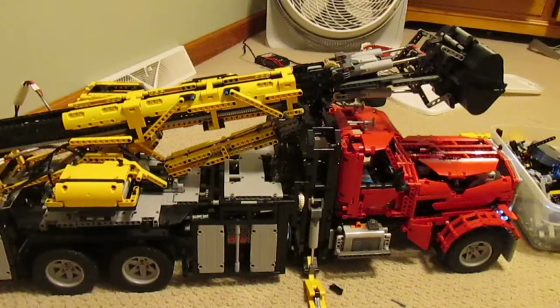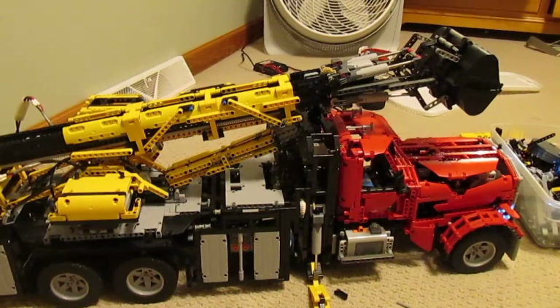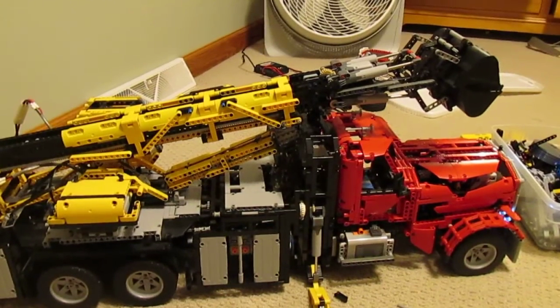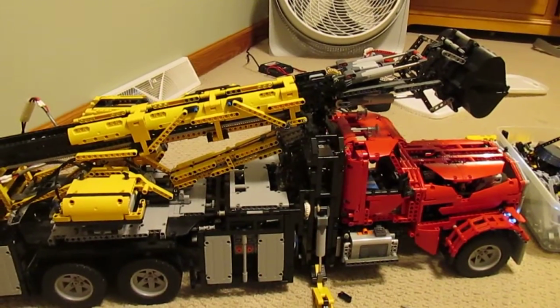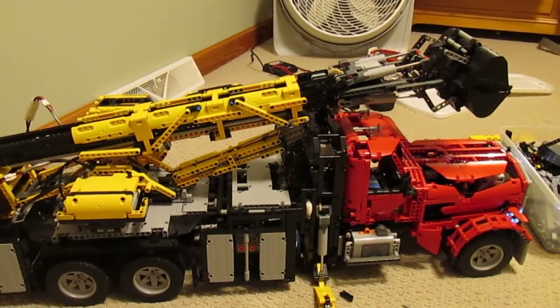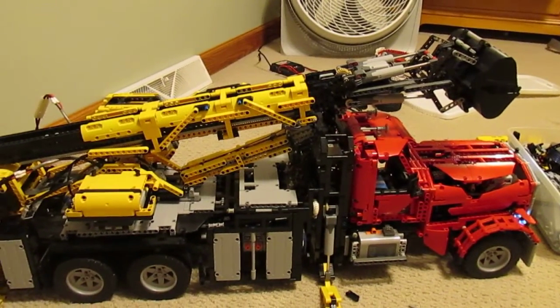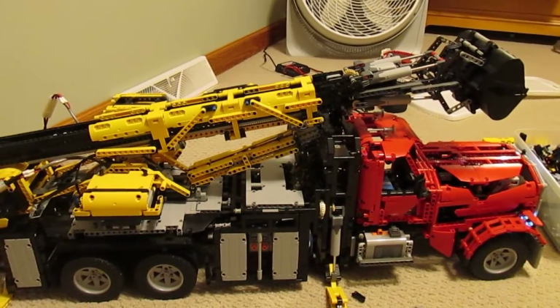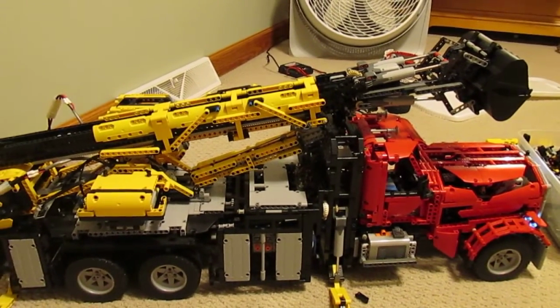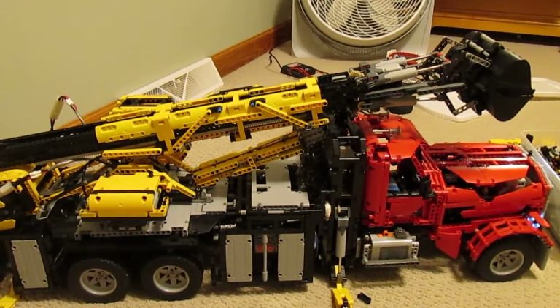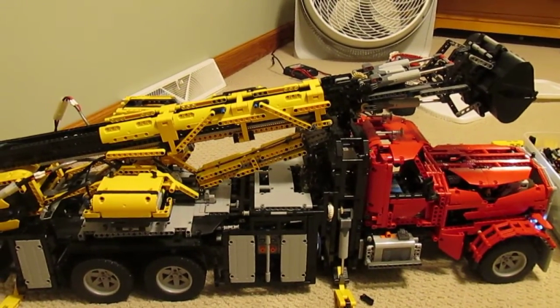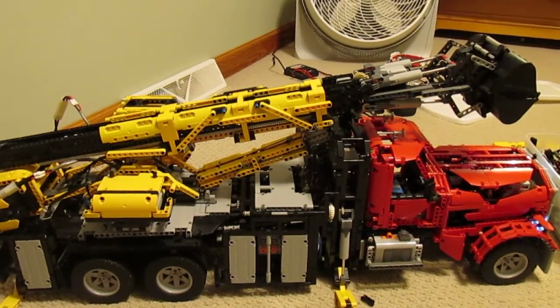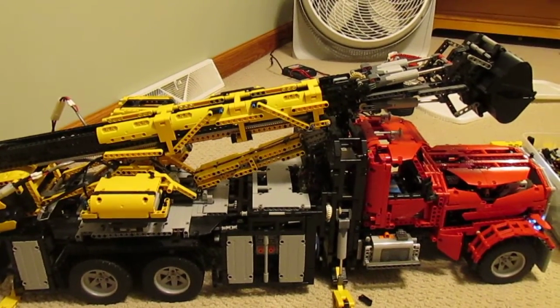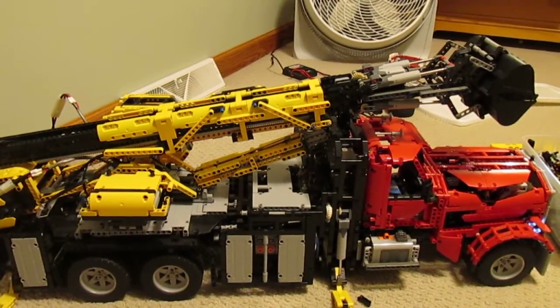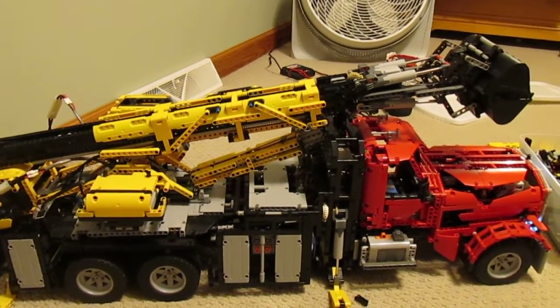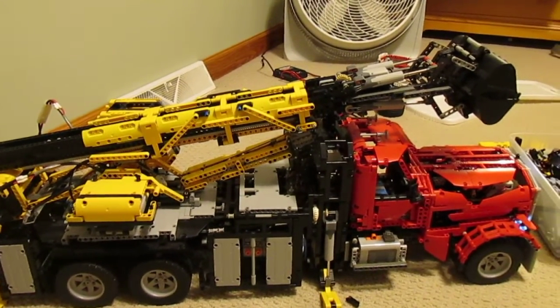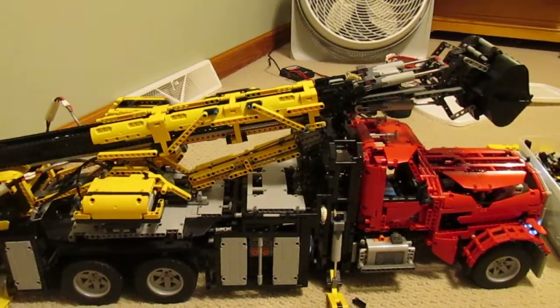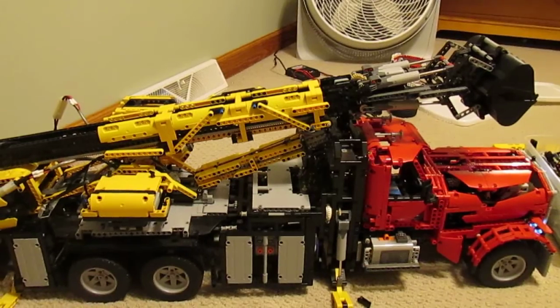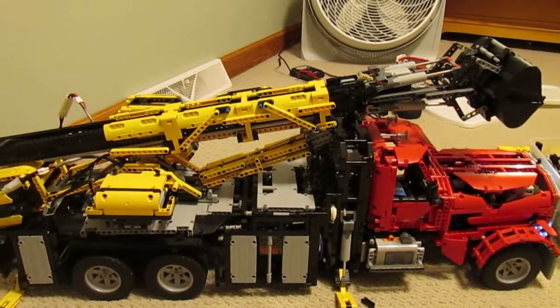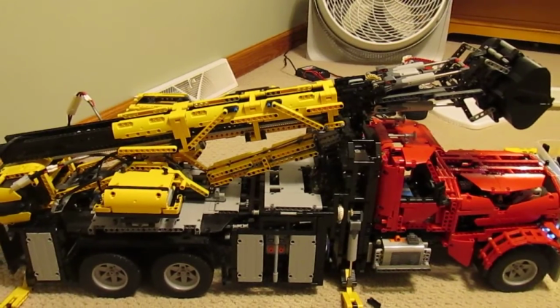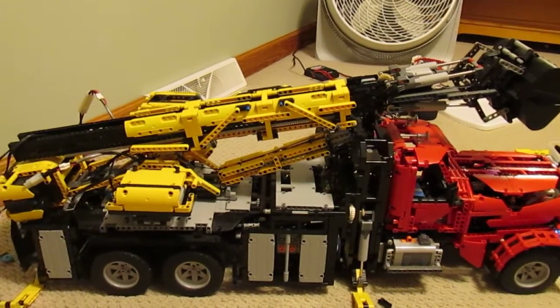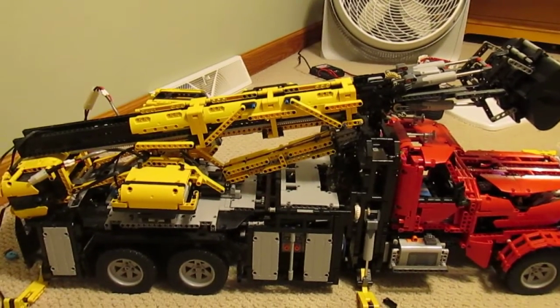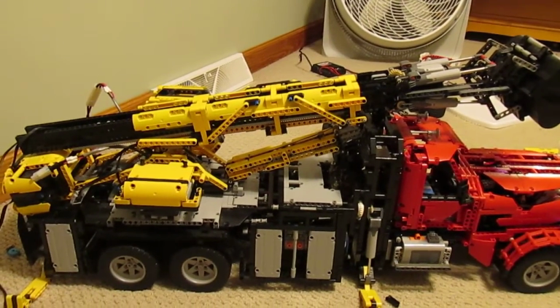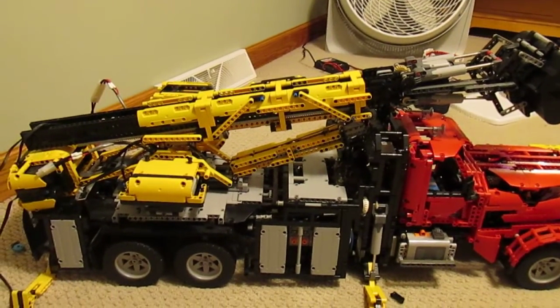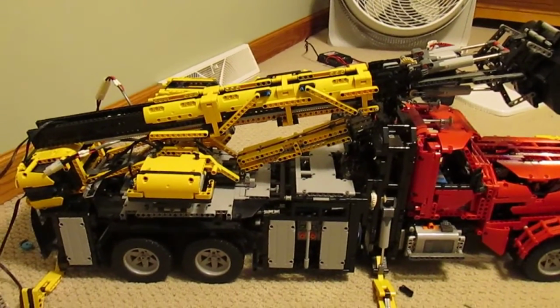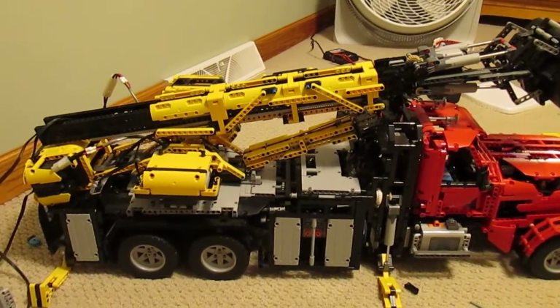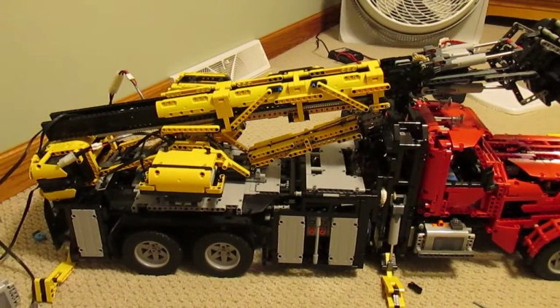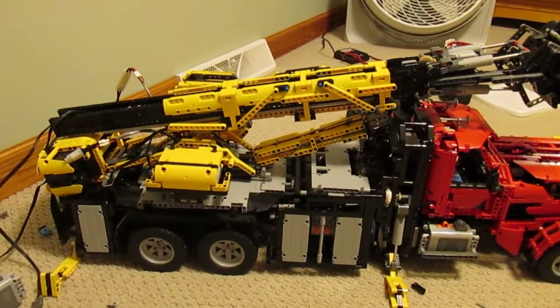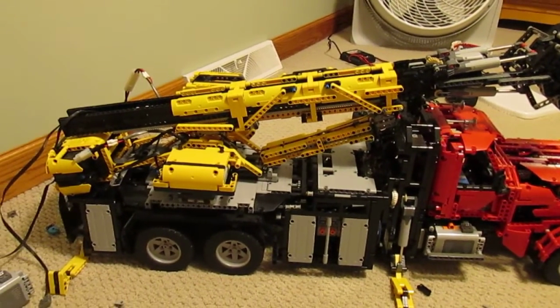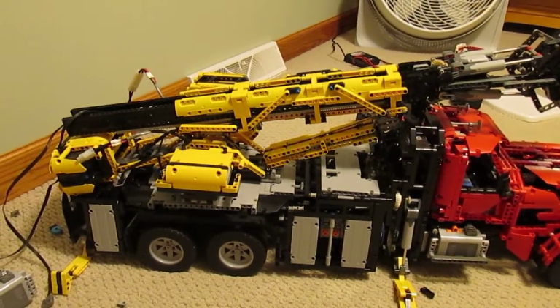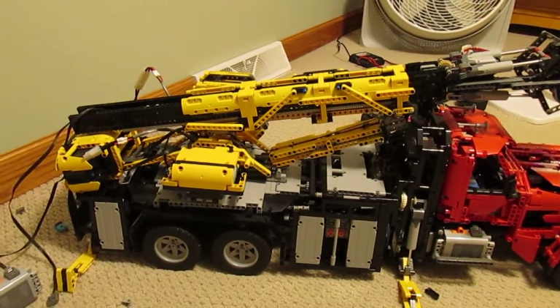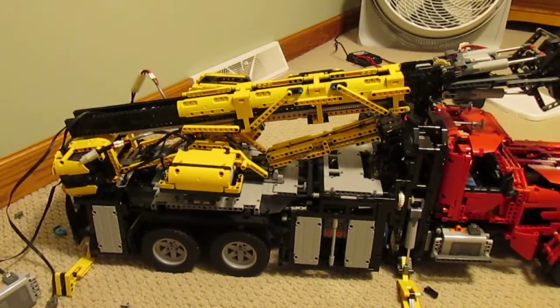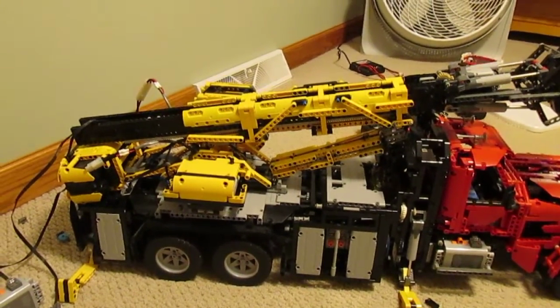Hello YouTube, this is Nathan Morley with another video on the LEGO salvage truck. Construction has now progressed from the truck portion of the machine to the arm portion of the machine.